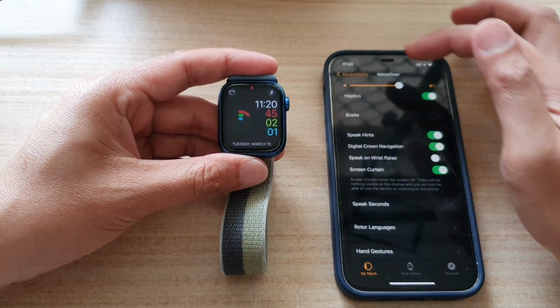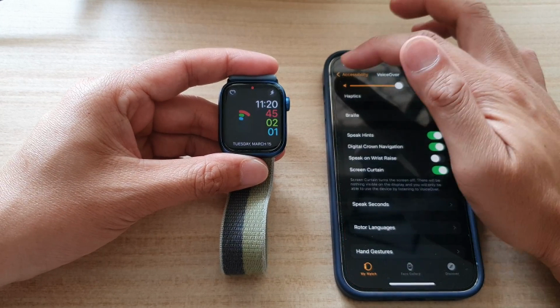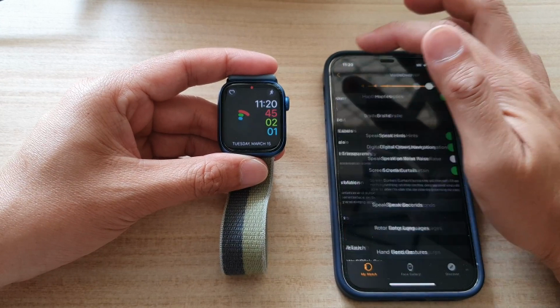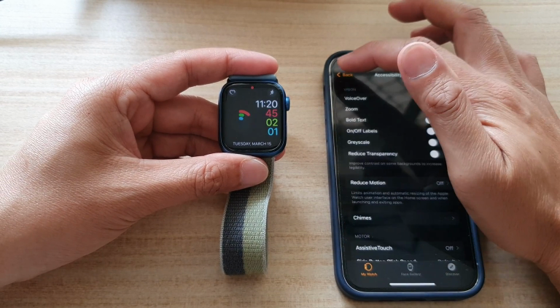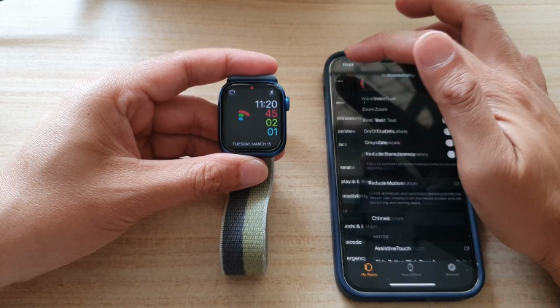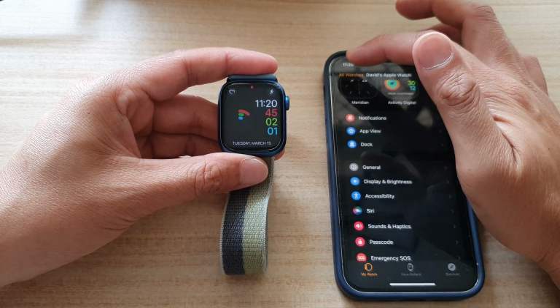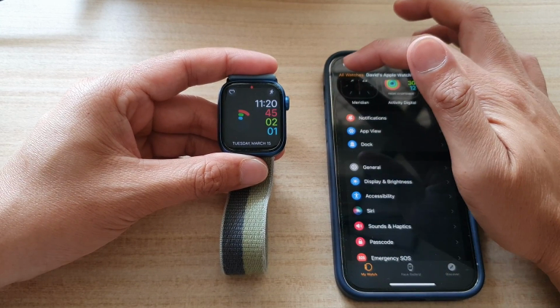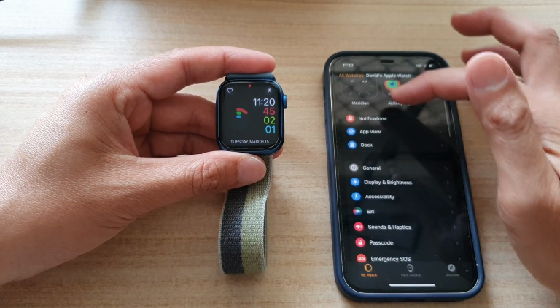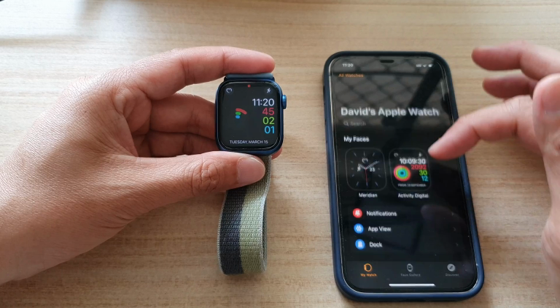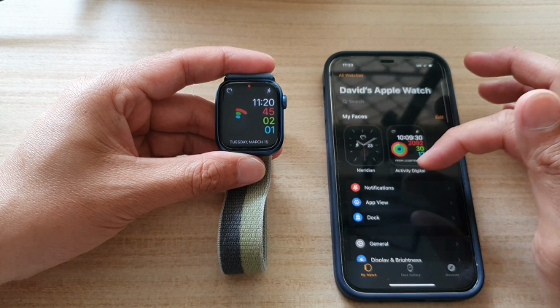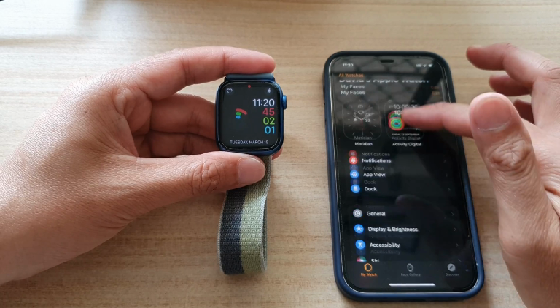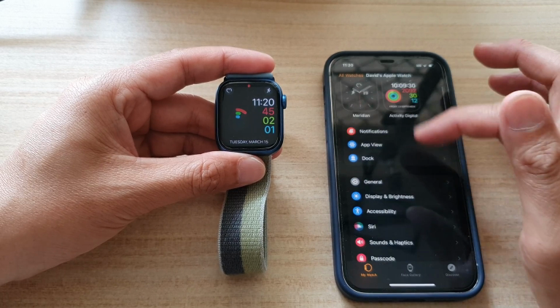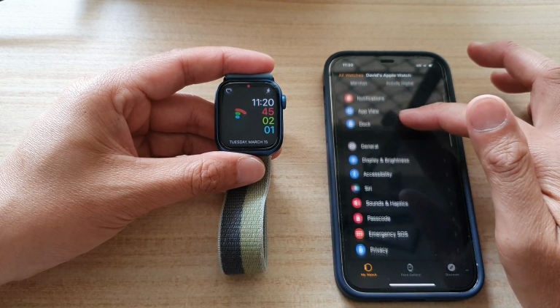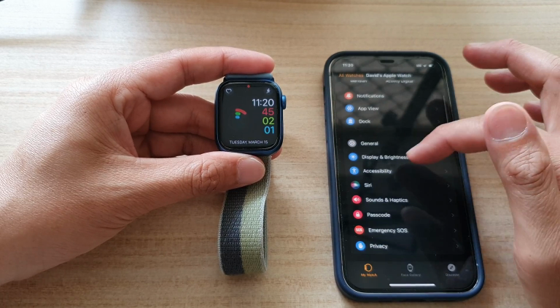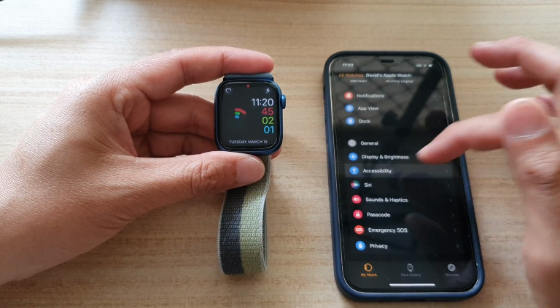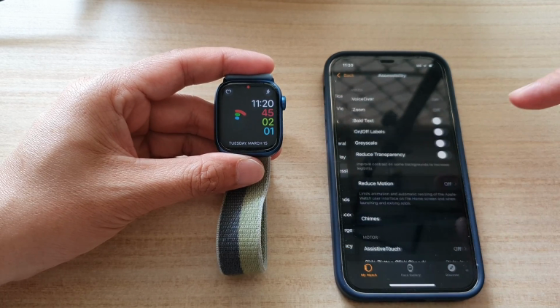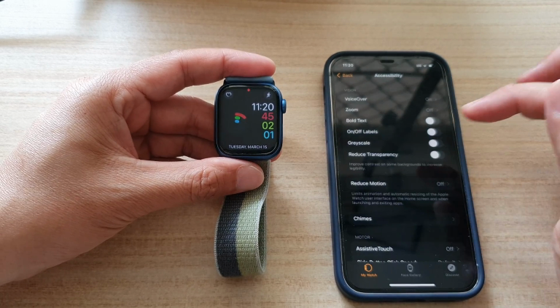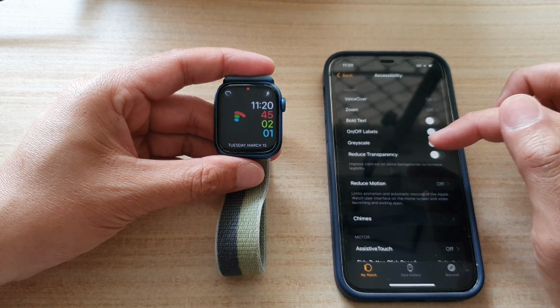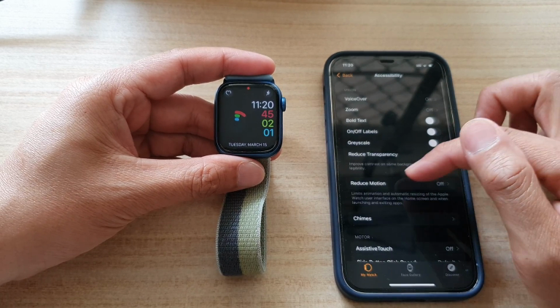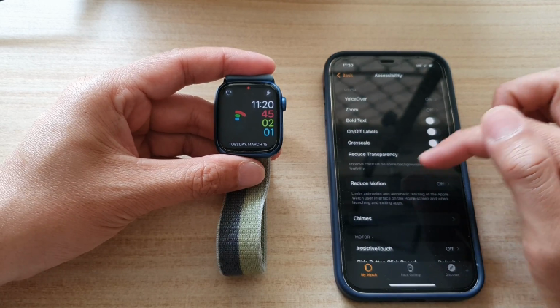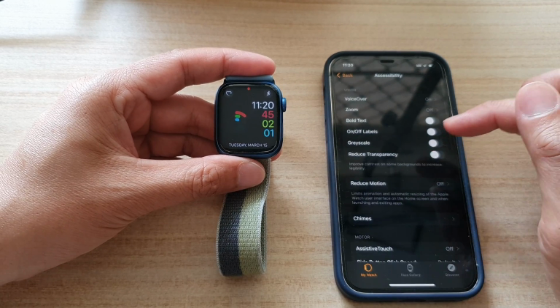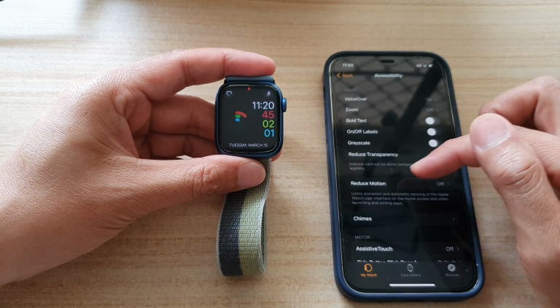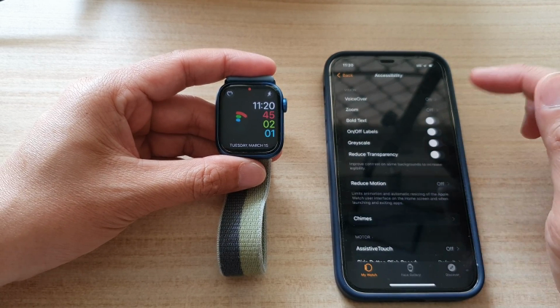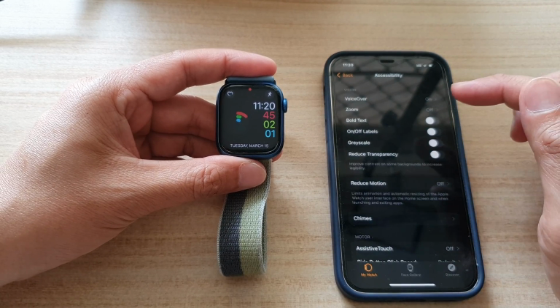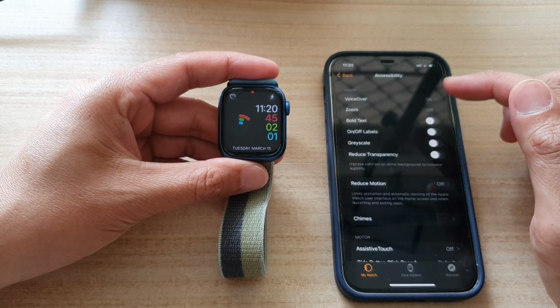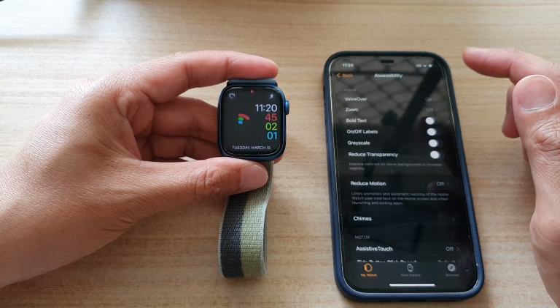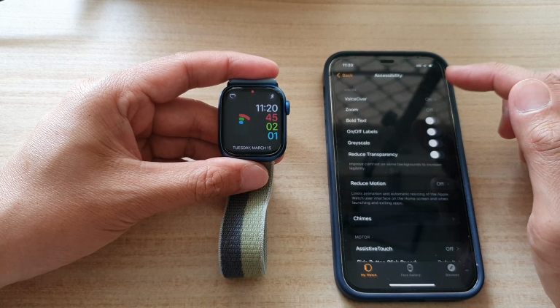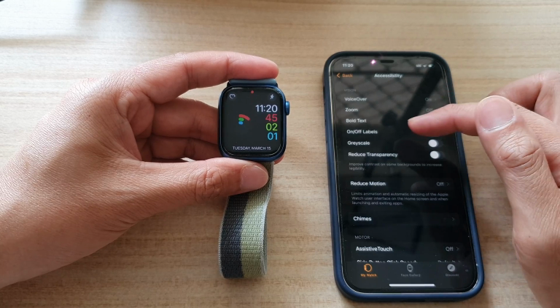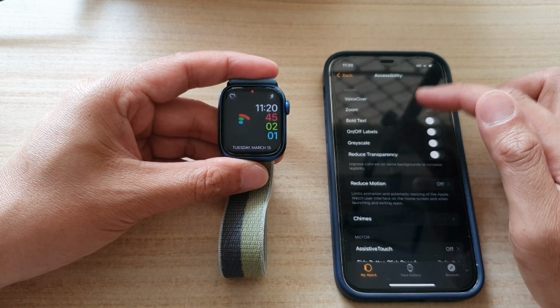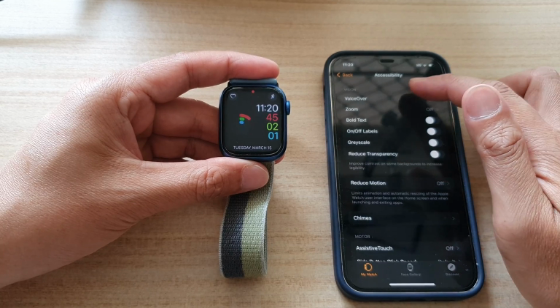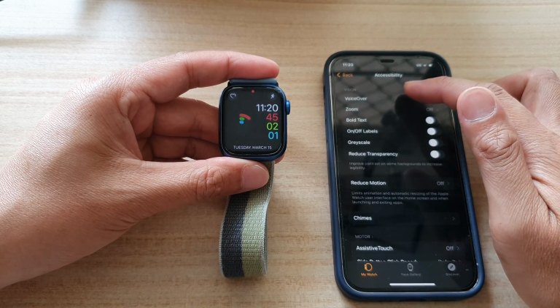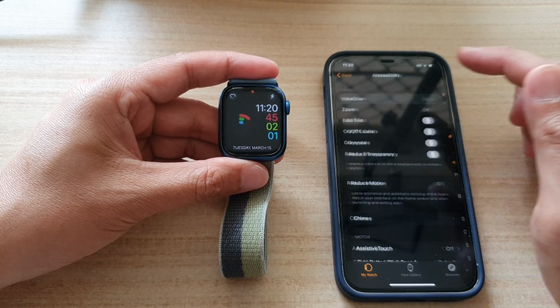In the Watch app, you want to go down and tap on Accessibility. Then we're going to go down and tap on VoiceOver.